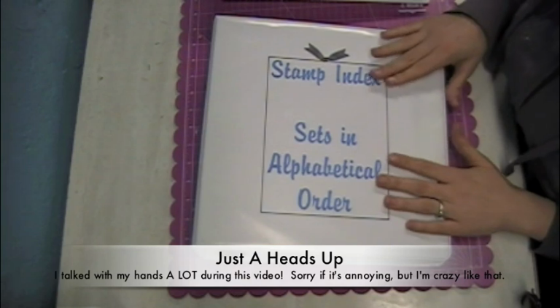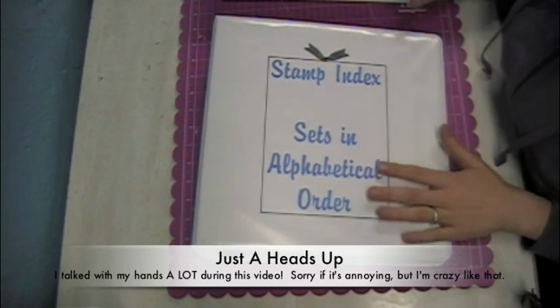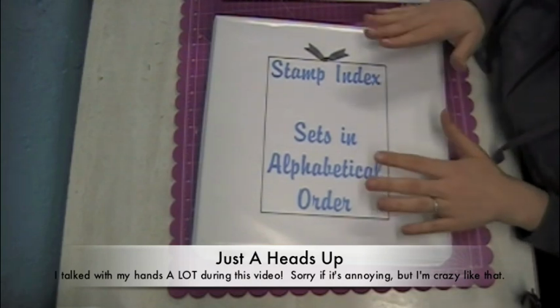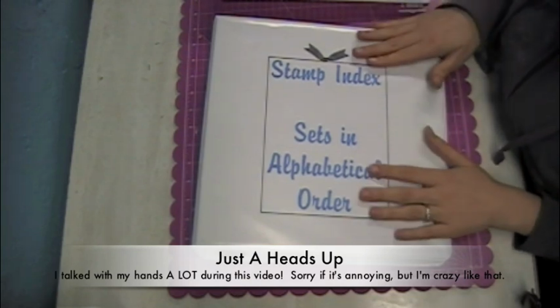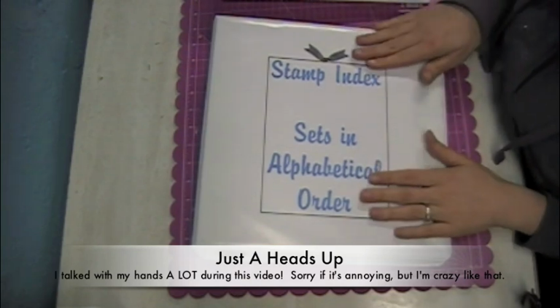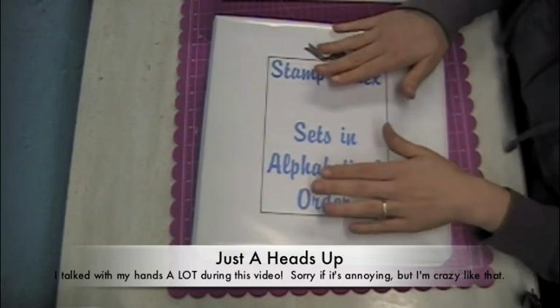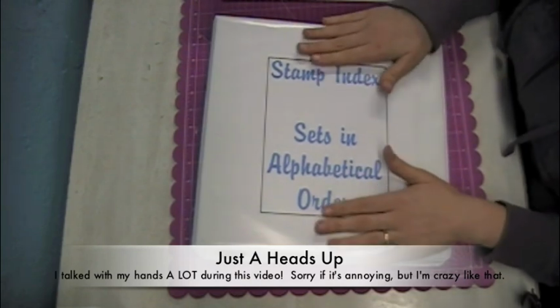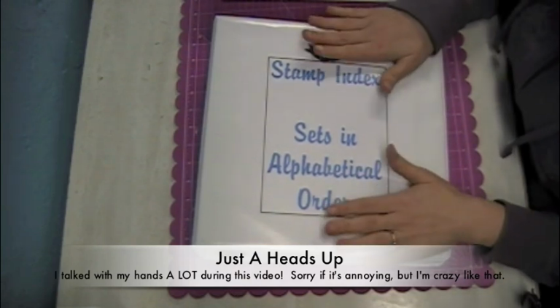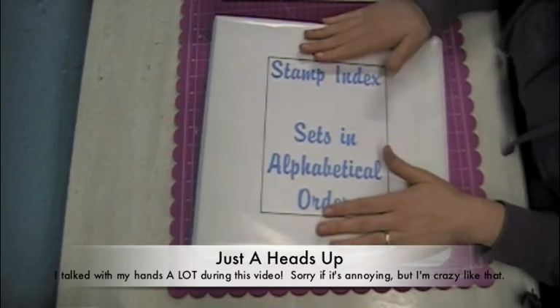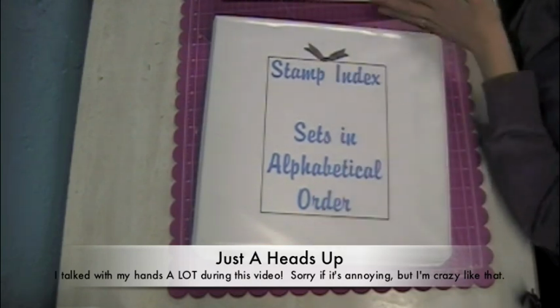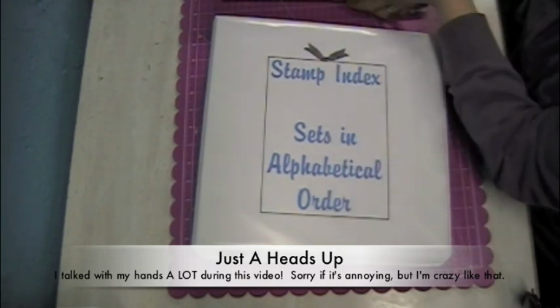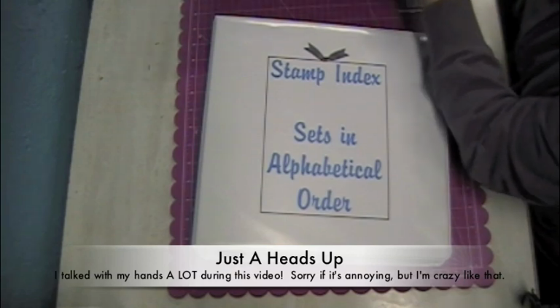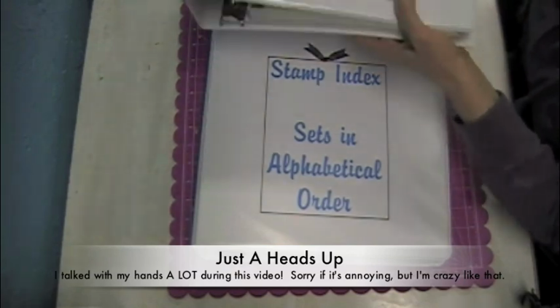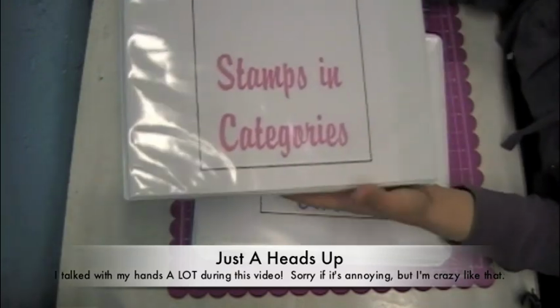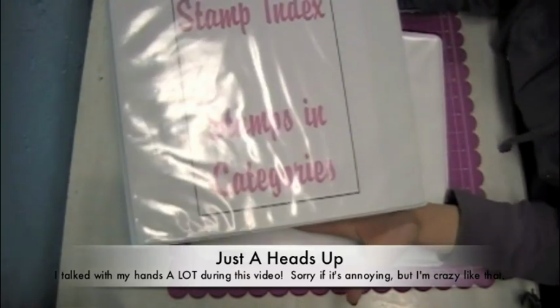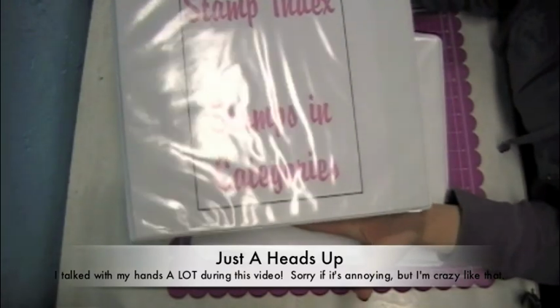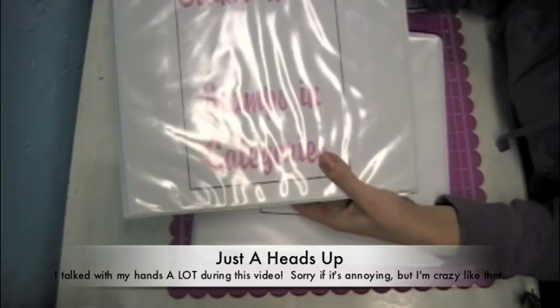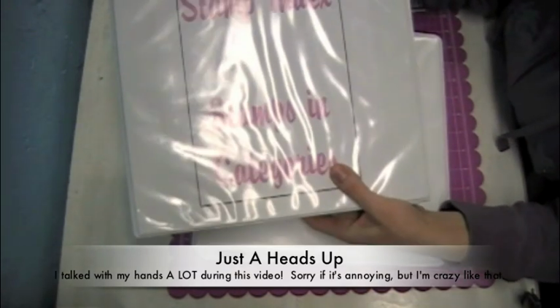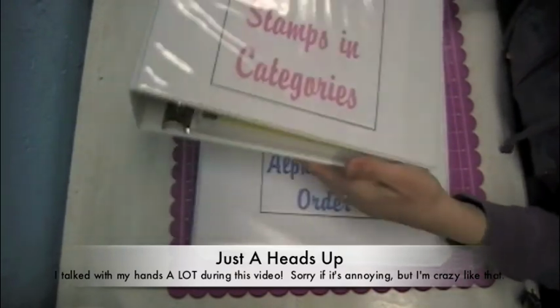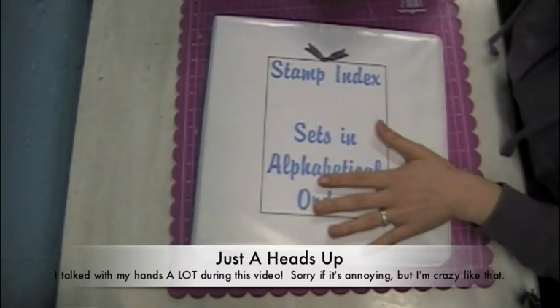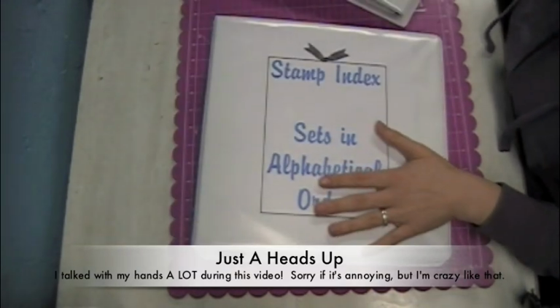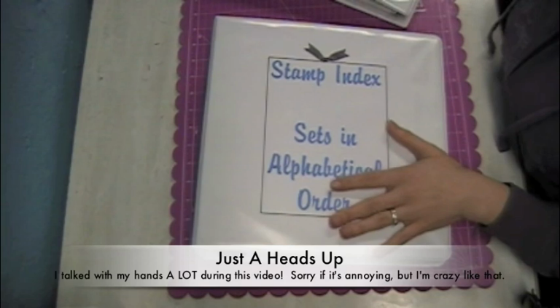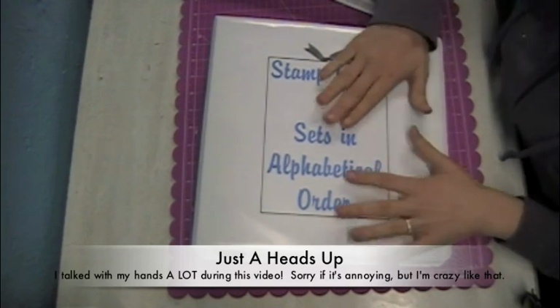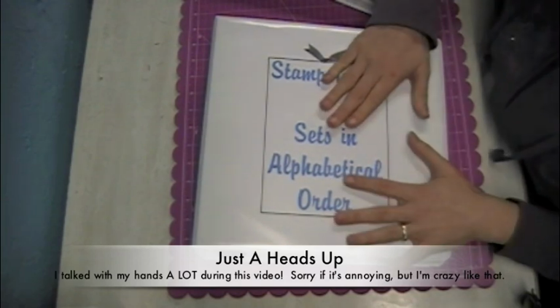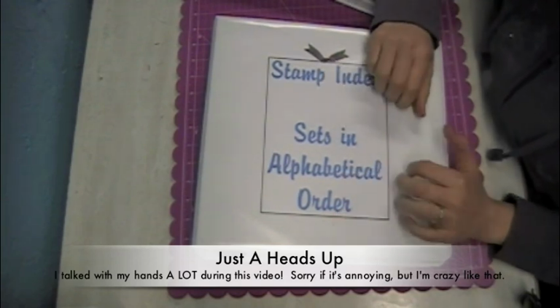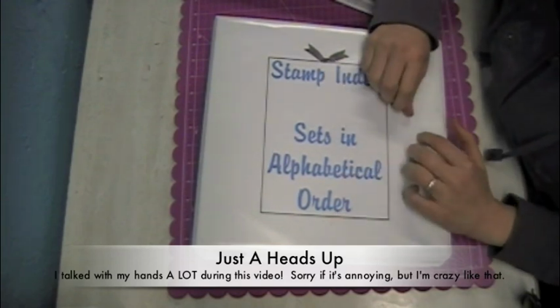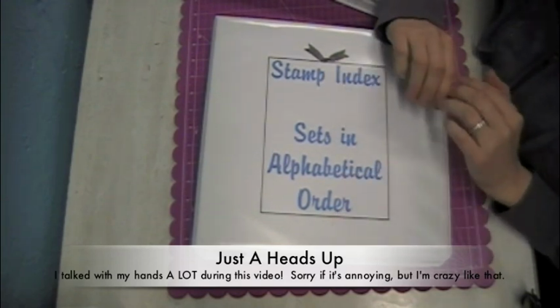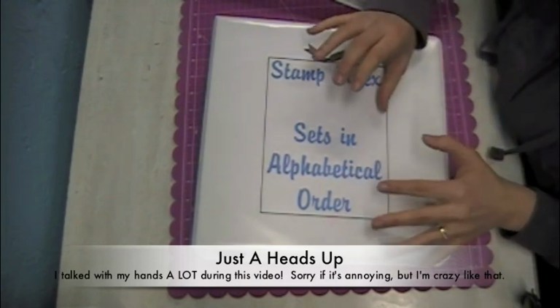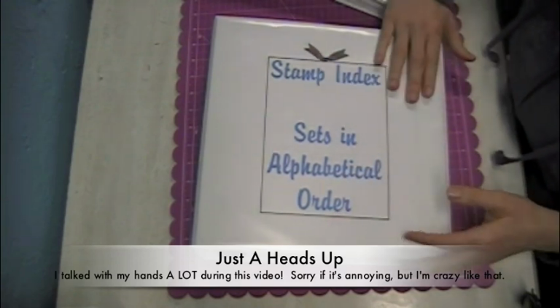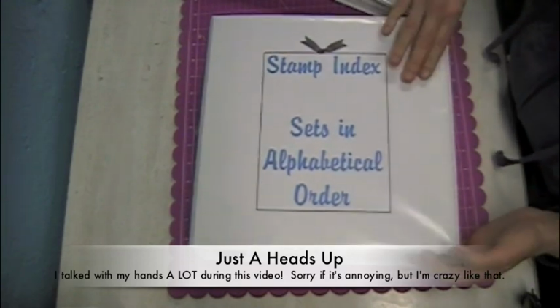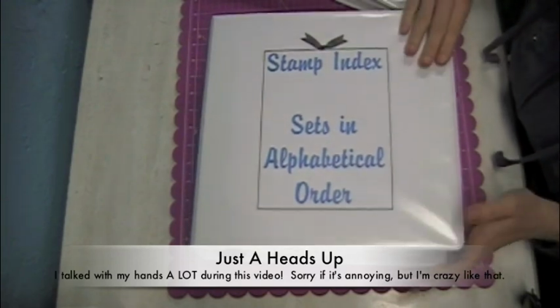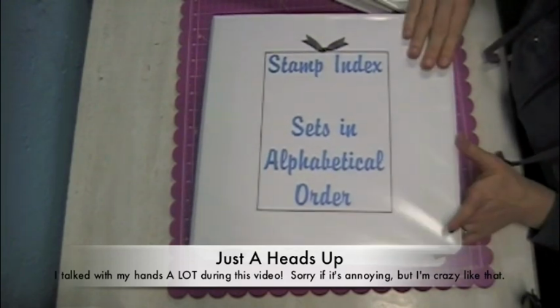My system consists of two binders. This one is stamp sets in alphabetical order, and this is stamps in categories. I'm going to show you the alphabetical order binder first because it's very straightforward and I don't have much to explain.